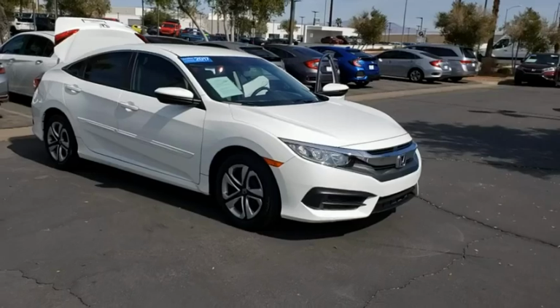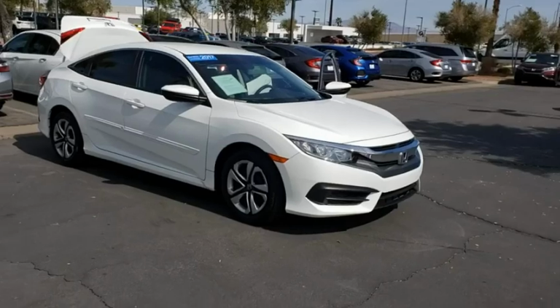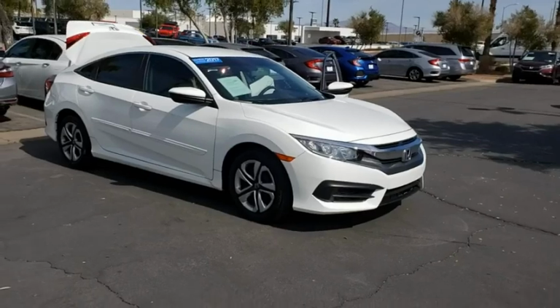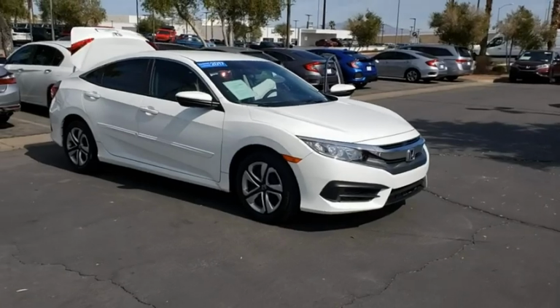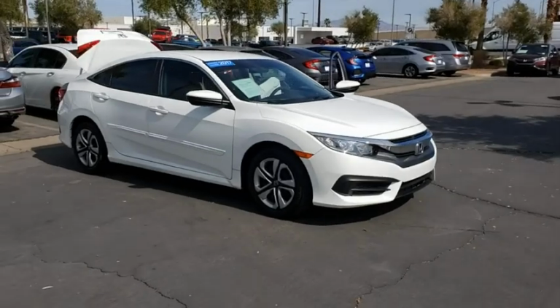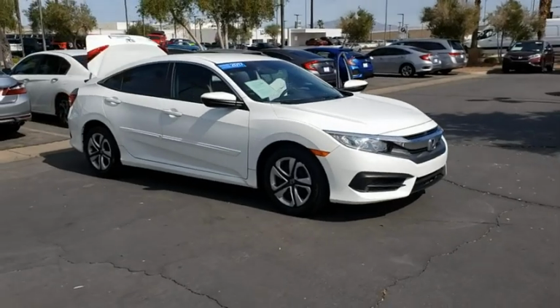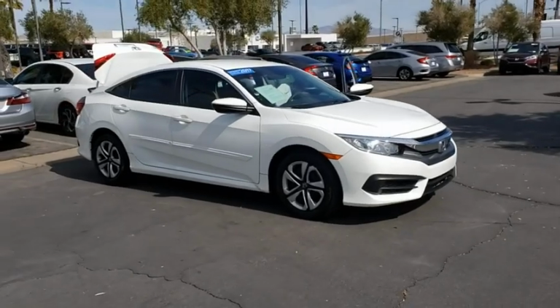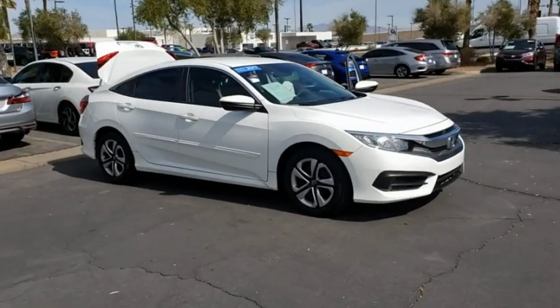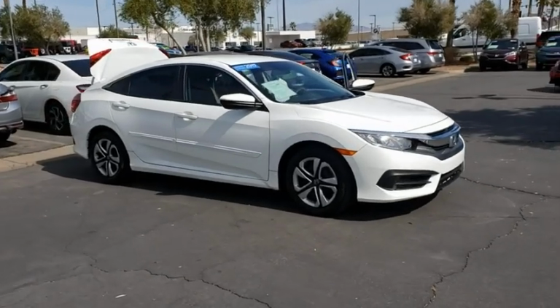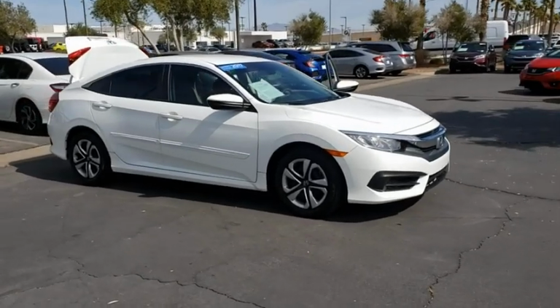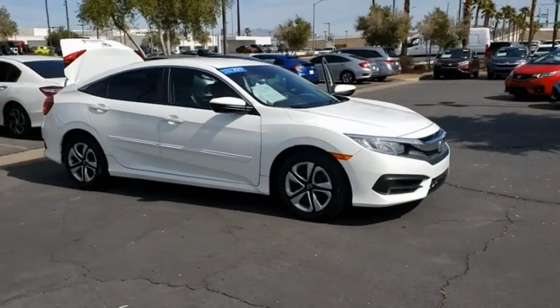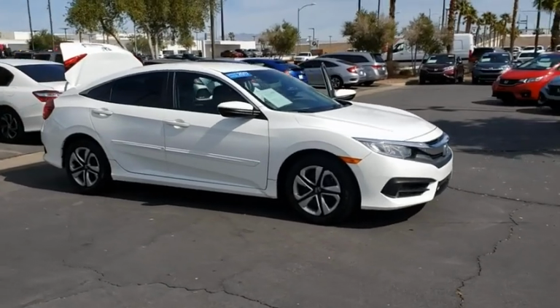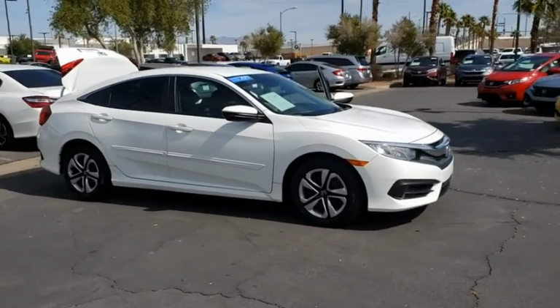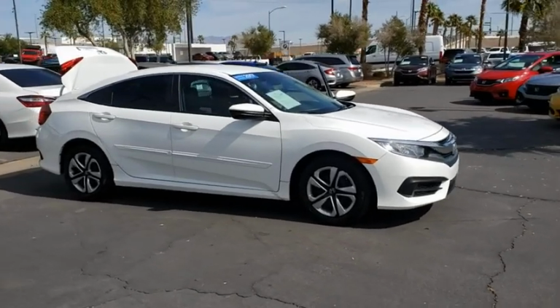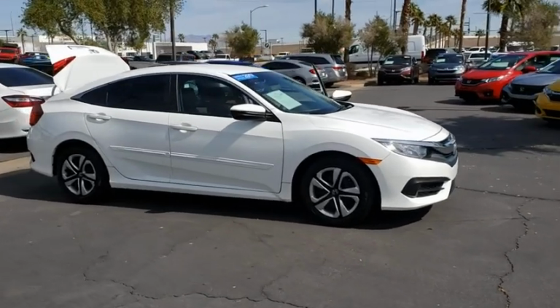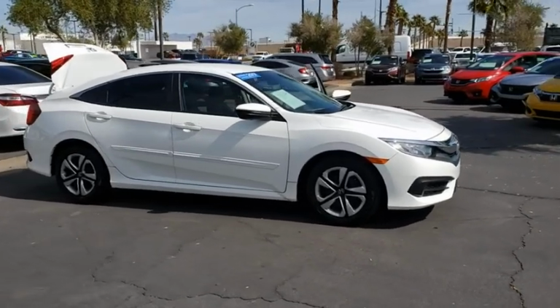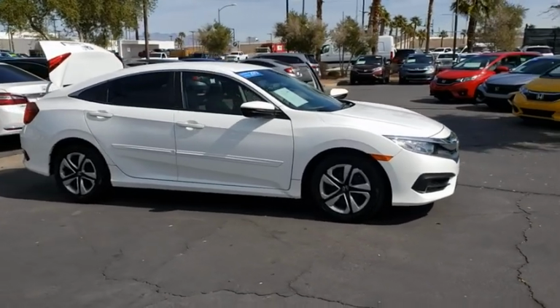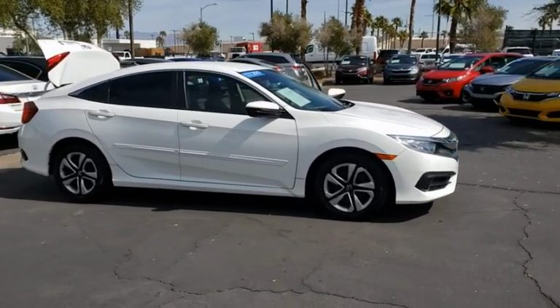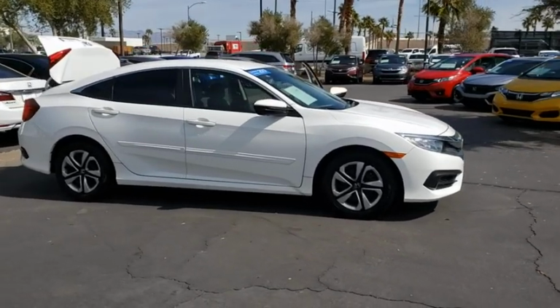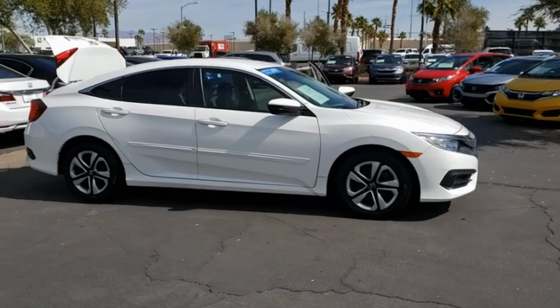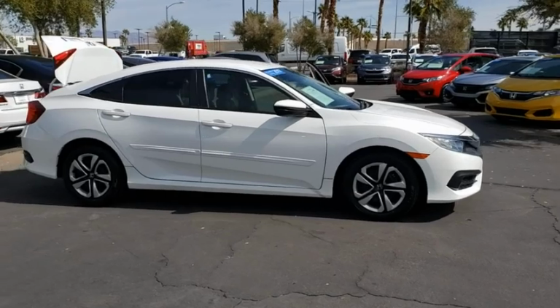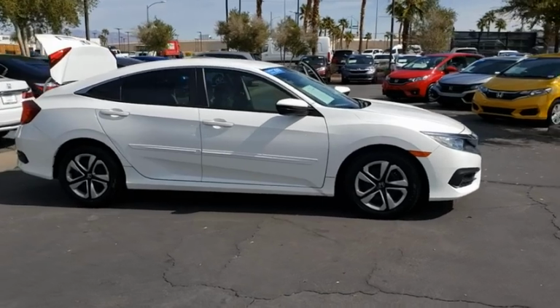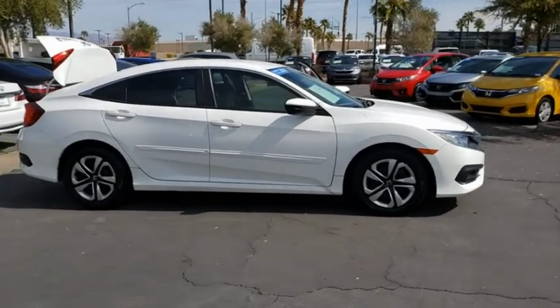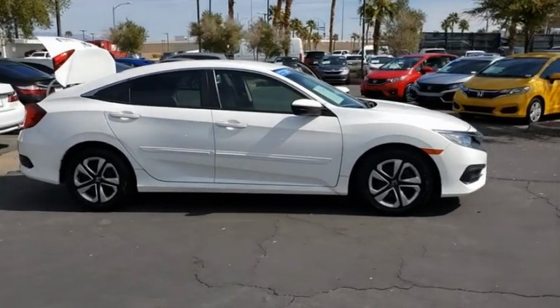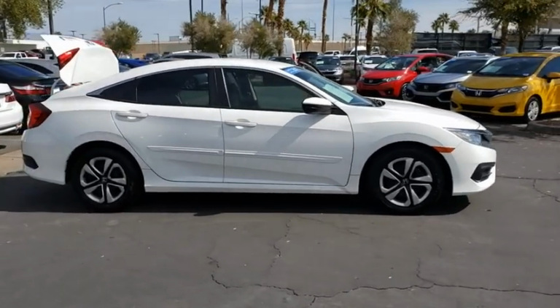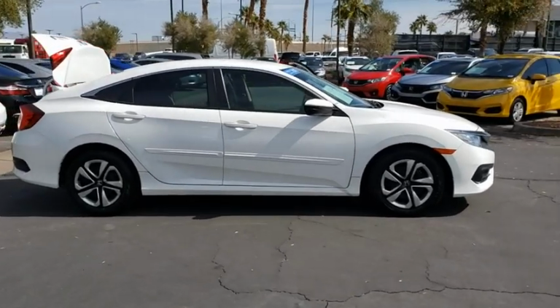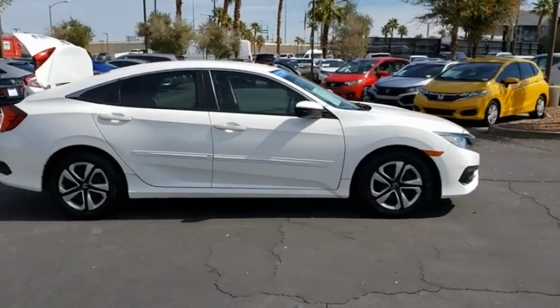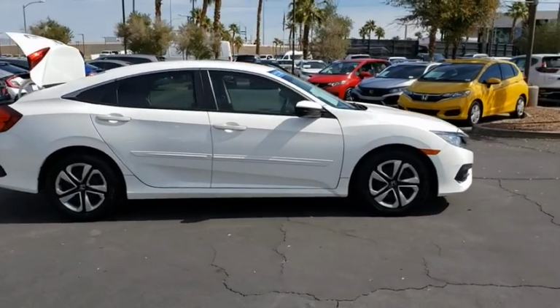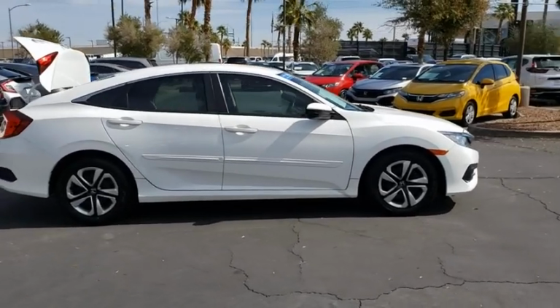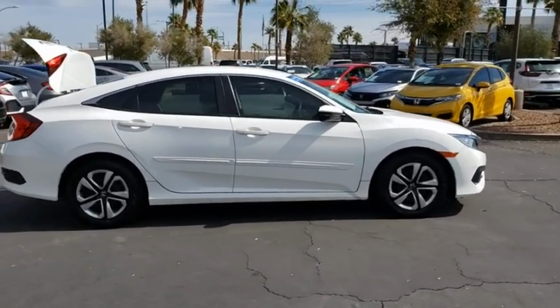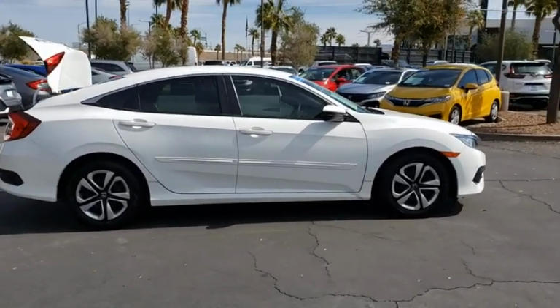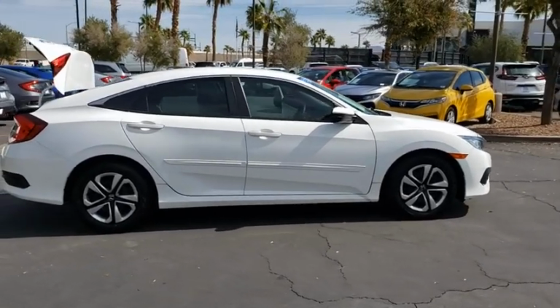Make a great choice today with the 2017 Honda Civic. Practical, awesome gas mileage, and incredibly reliable.